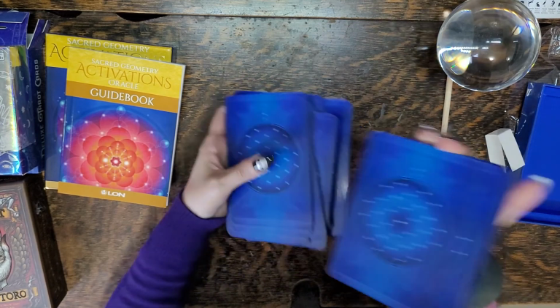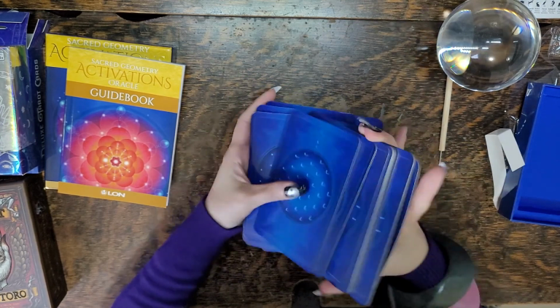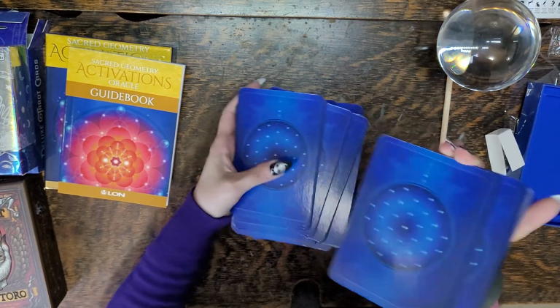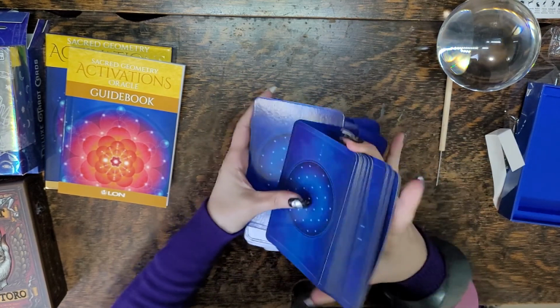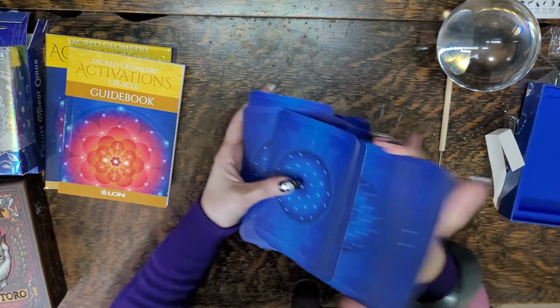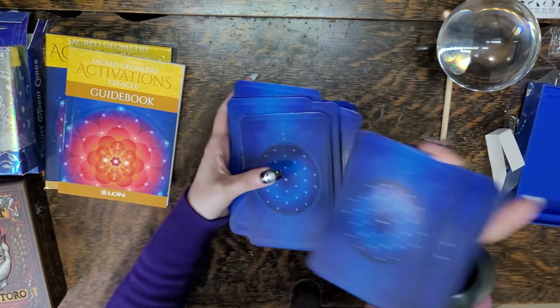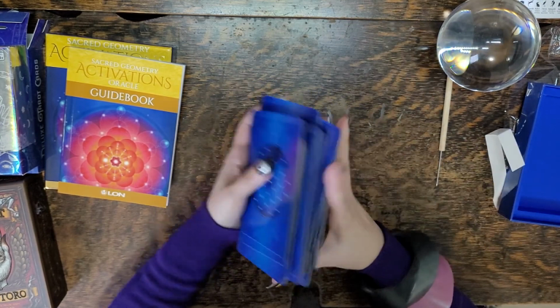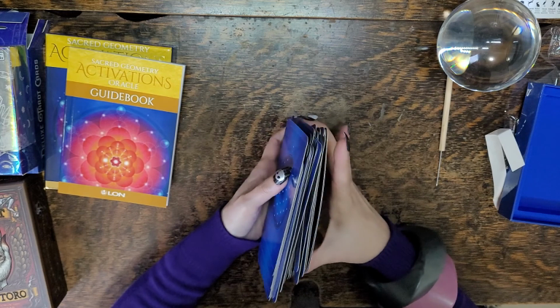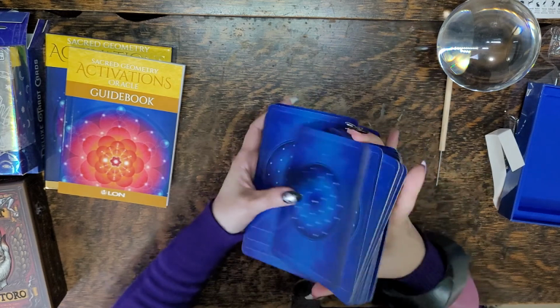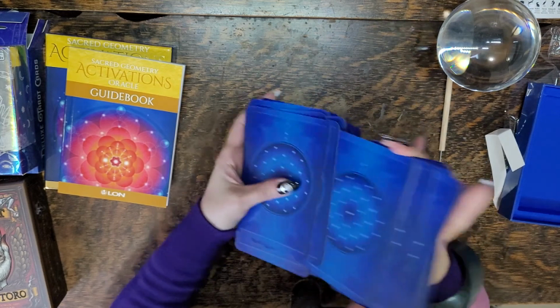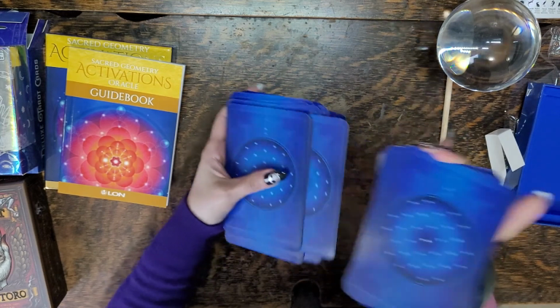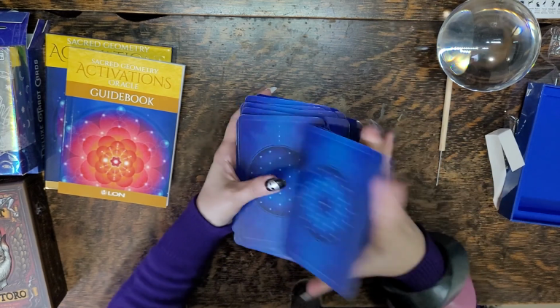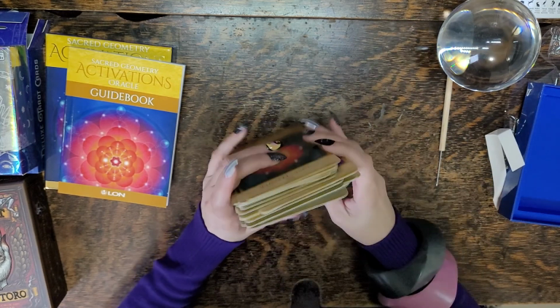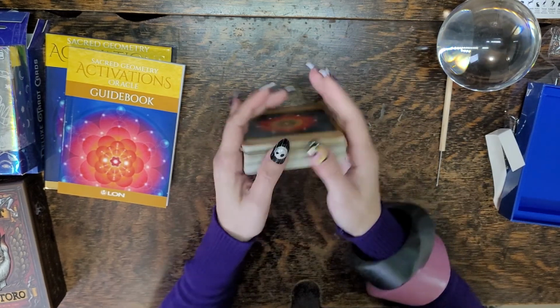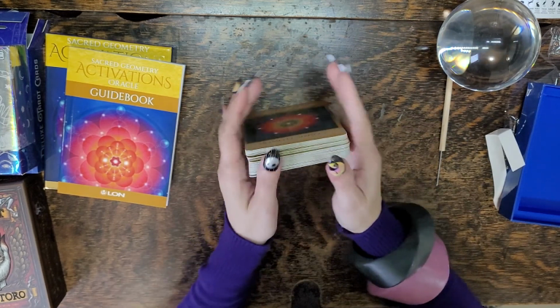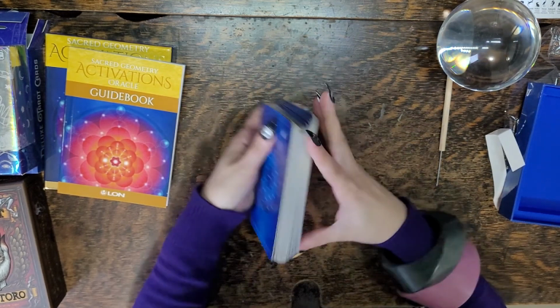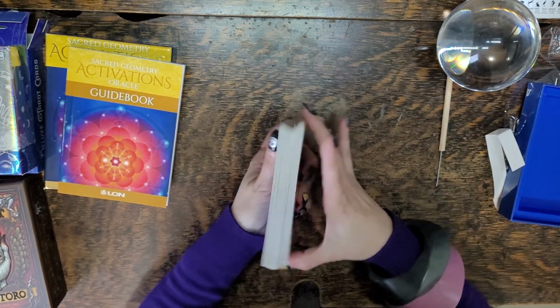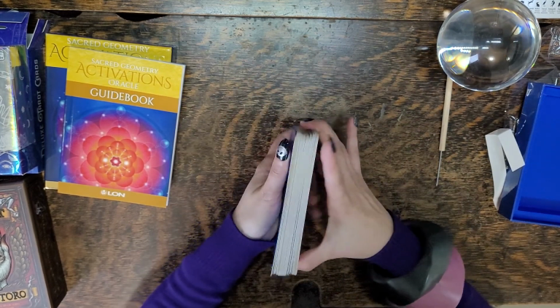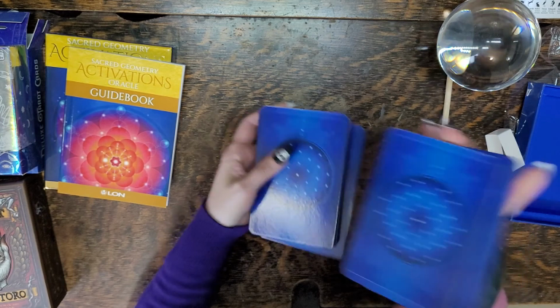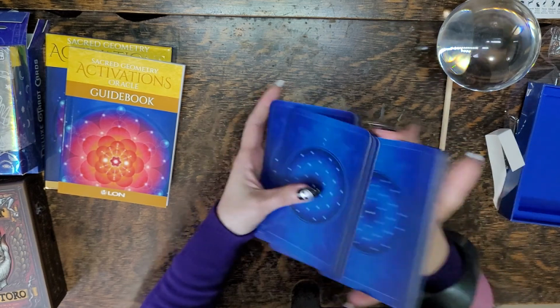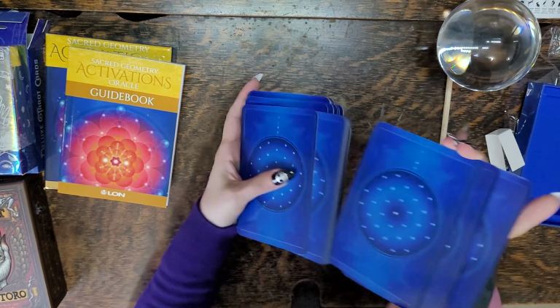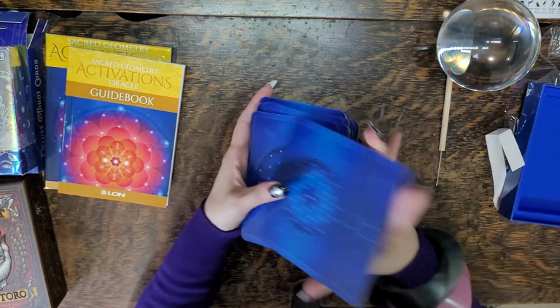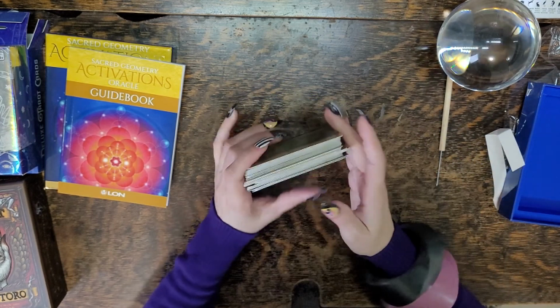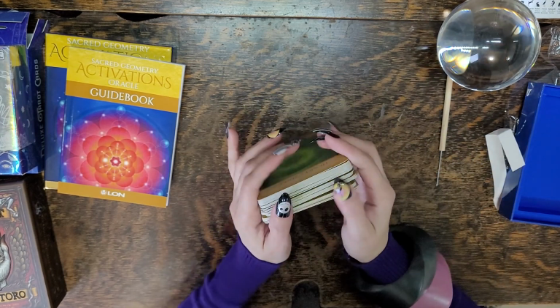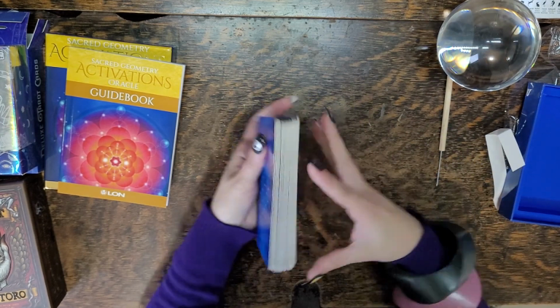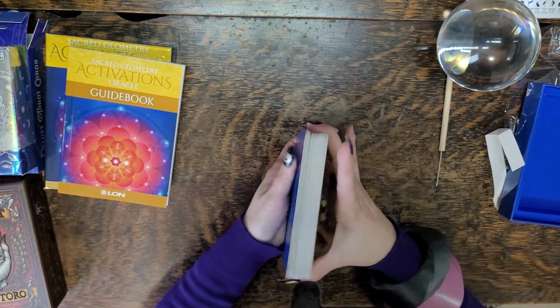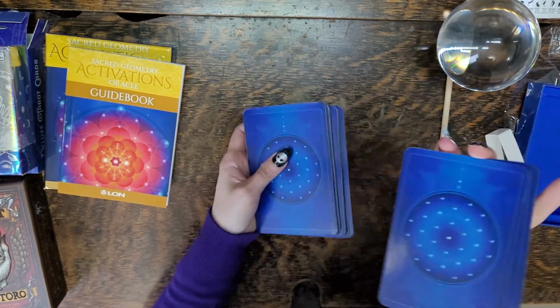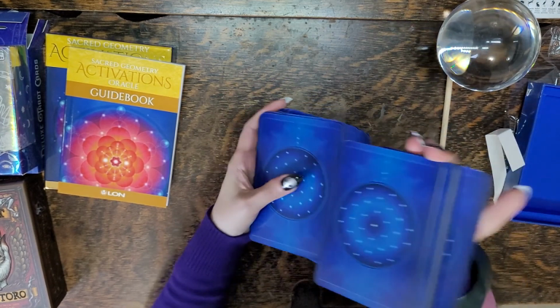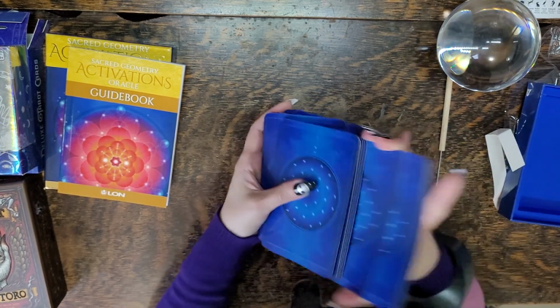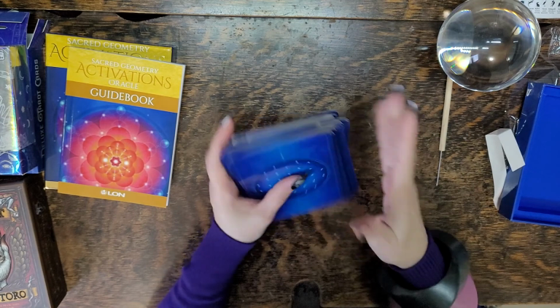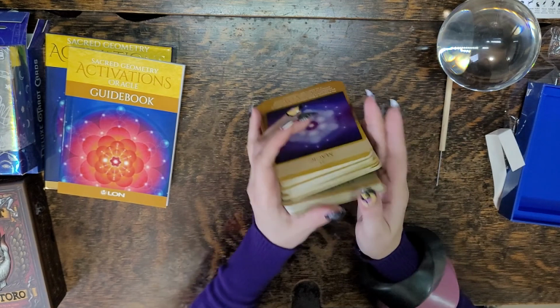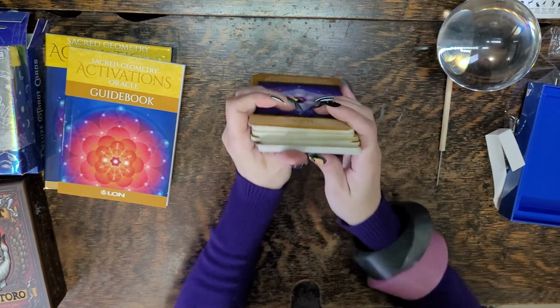Once you unstick them, they are pretty decent to shuffle. As long as you have fairly long fingers, you can wrap your hands around them and shuffle.